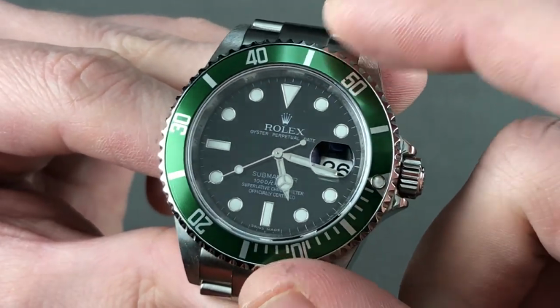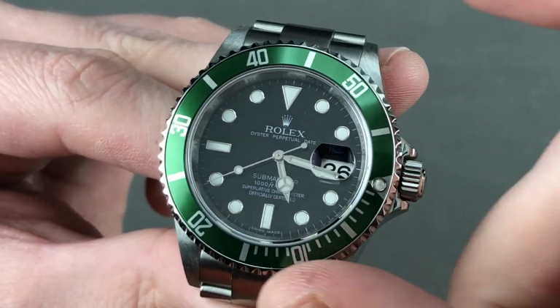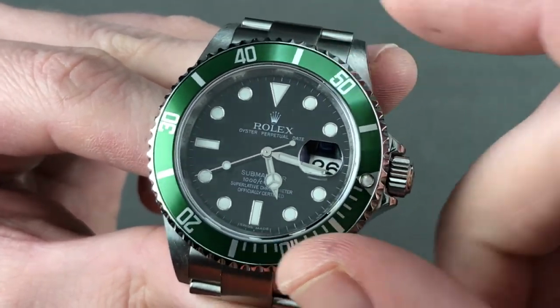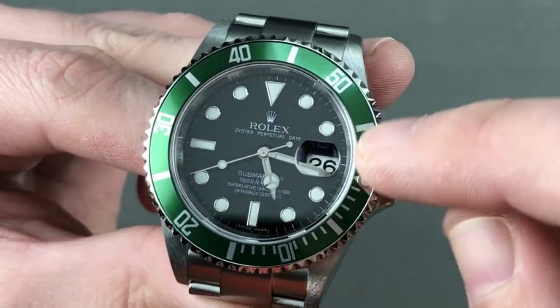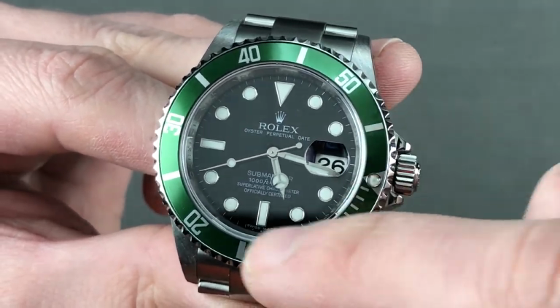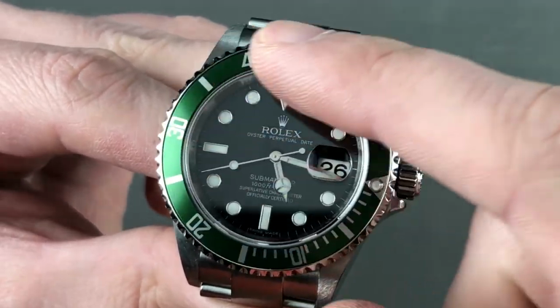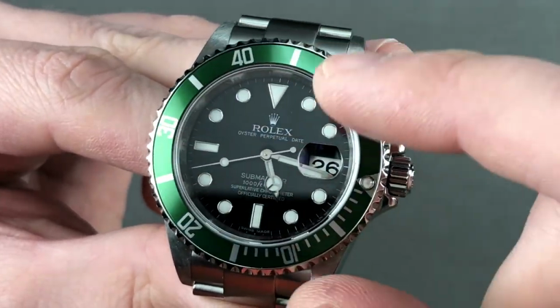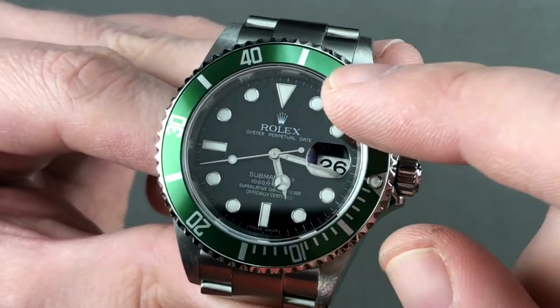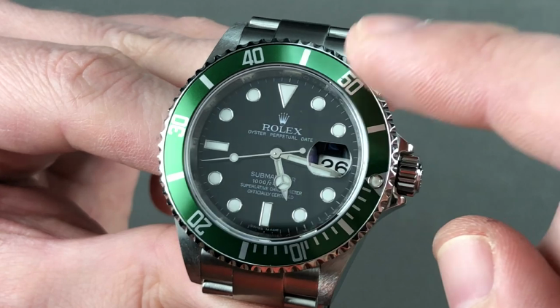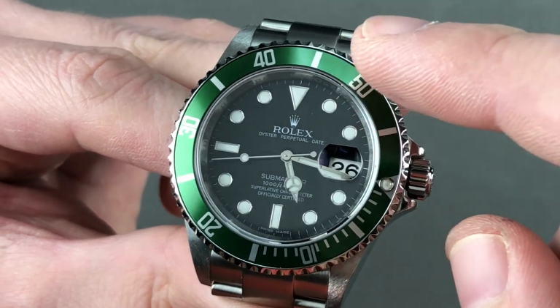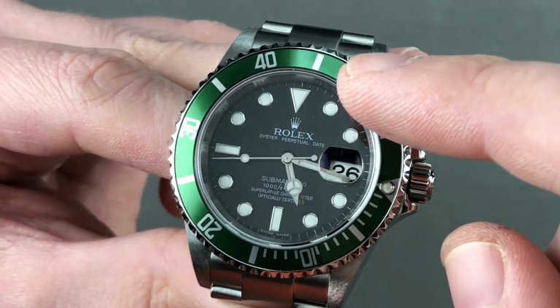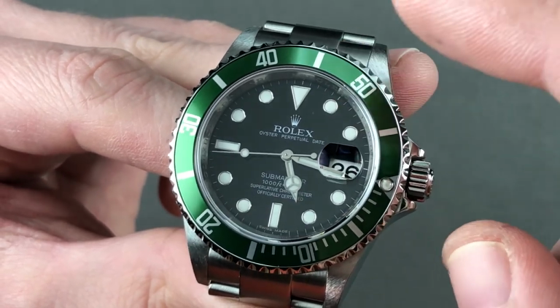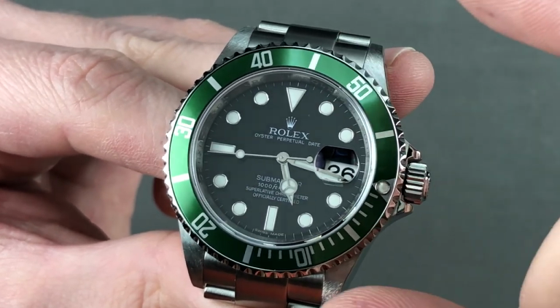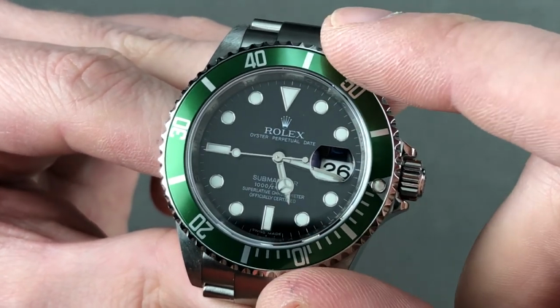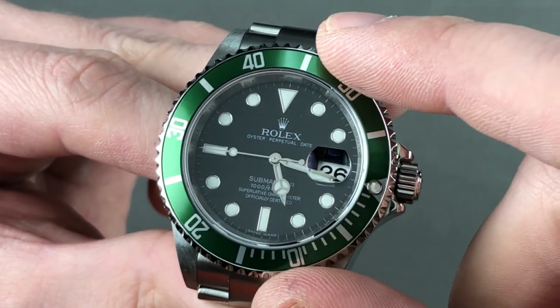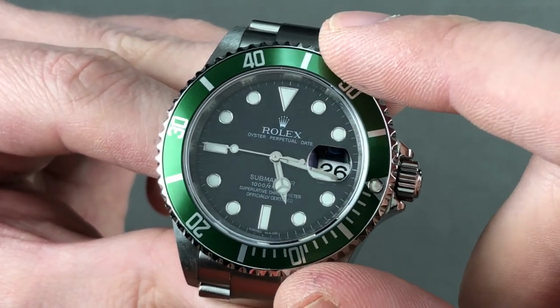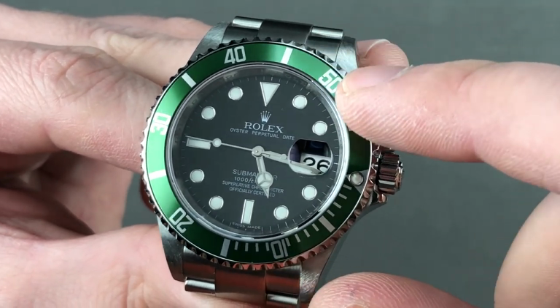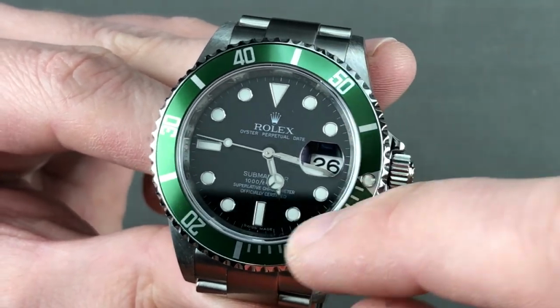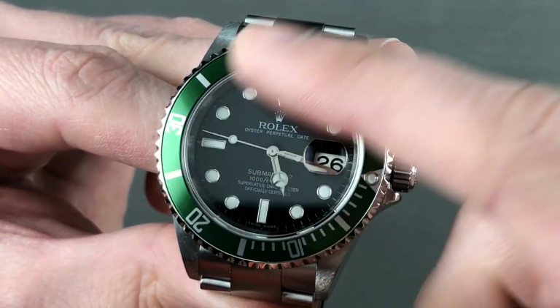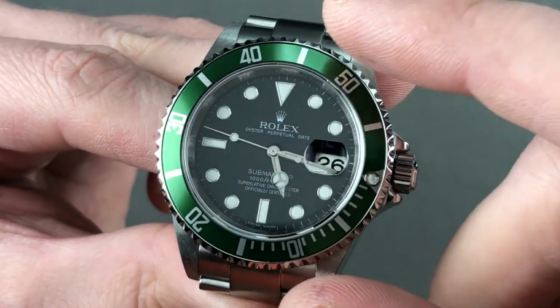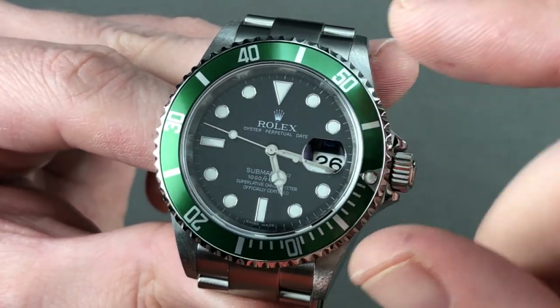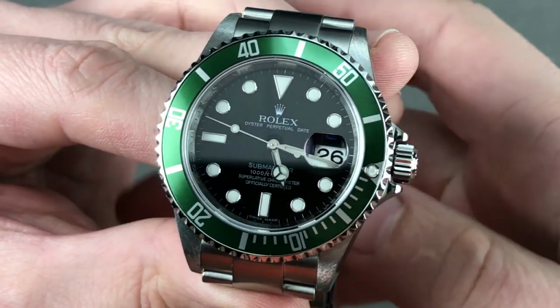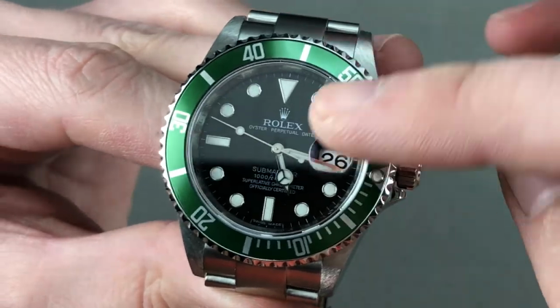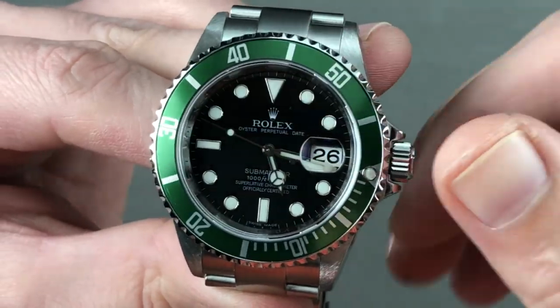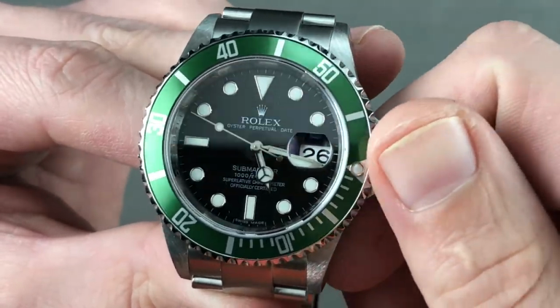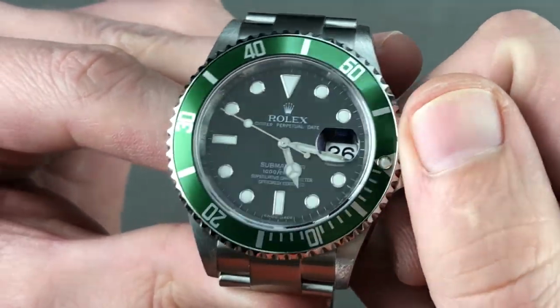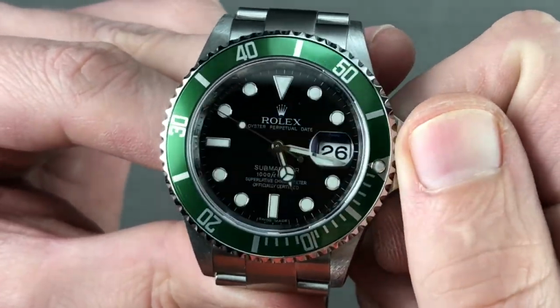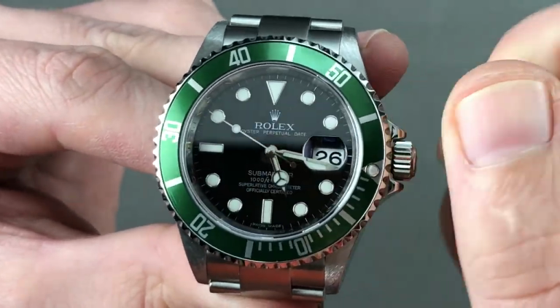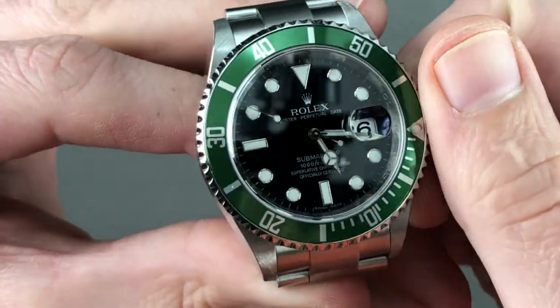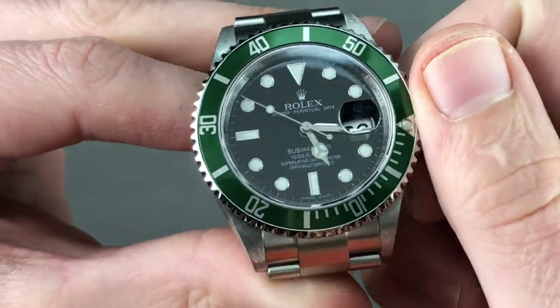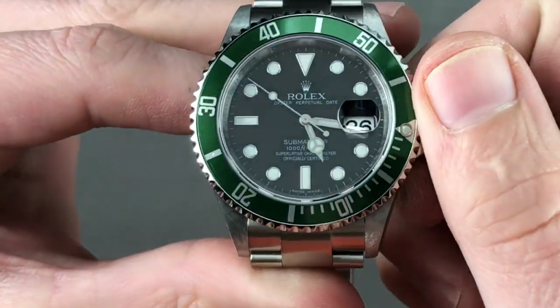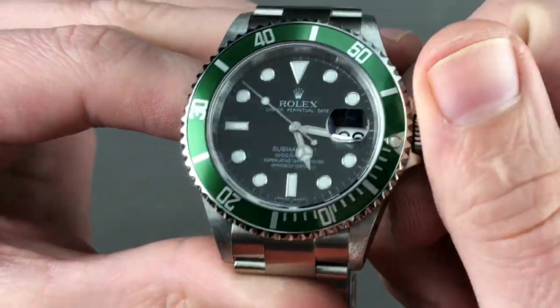Sometimes people will try to make one of these watches — they'll buy the bezel and attach it — but you can see that the dial doesn't match, because on a non-factory LV you will have smaller plots on the dial. The dial, by the way, is in excellent condition. 300 meters water resistant.